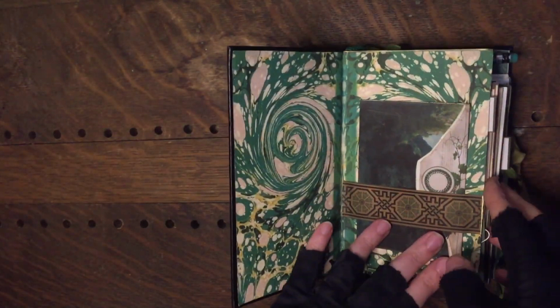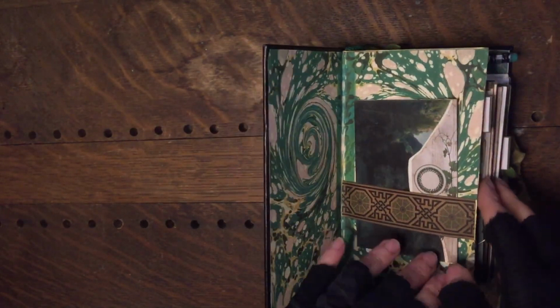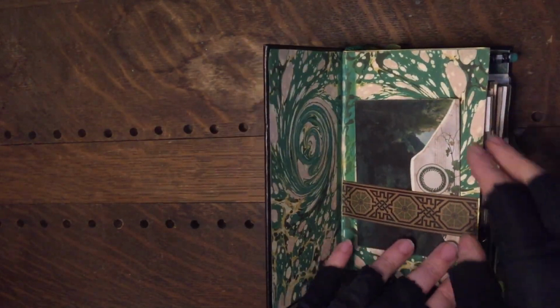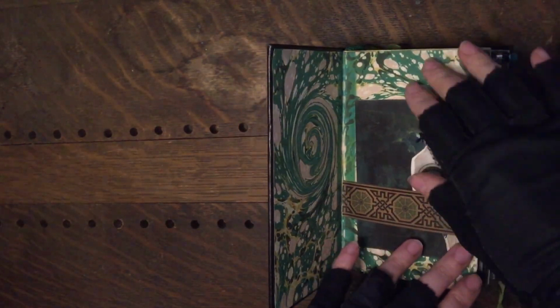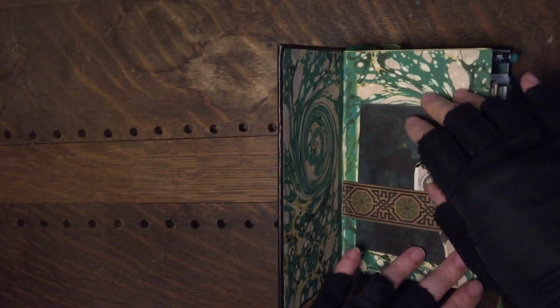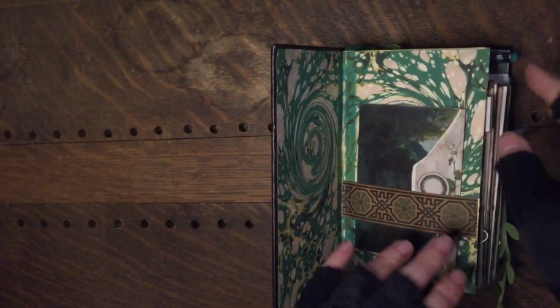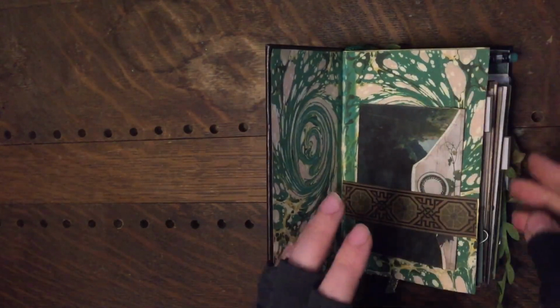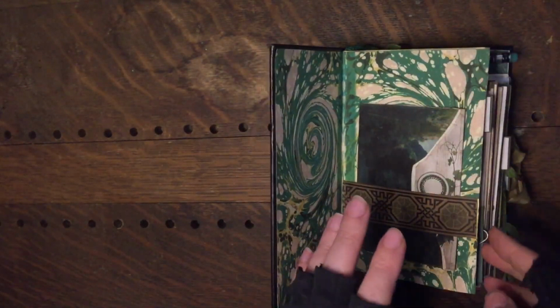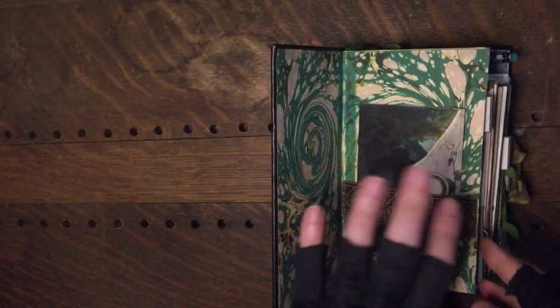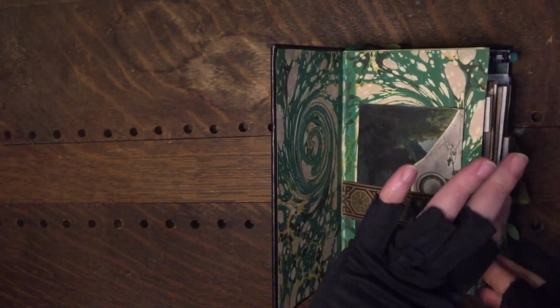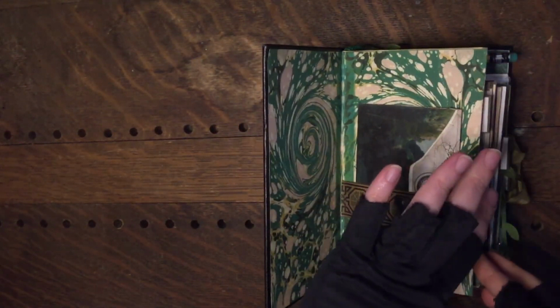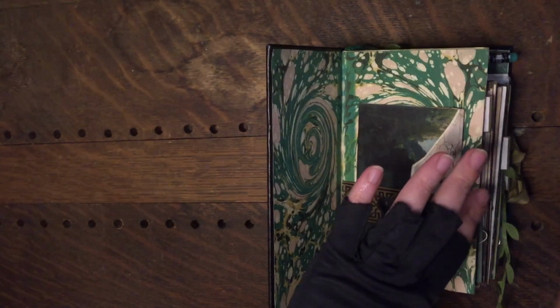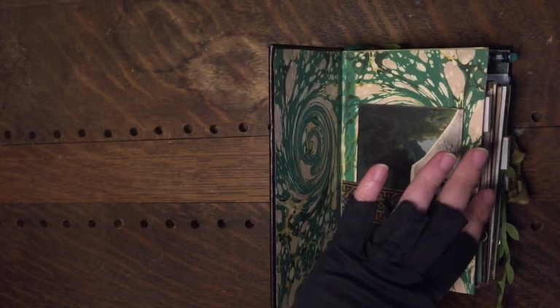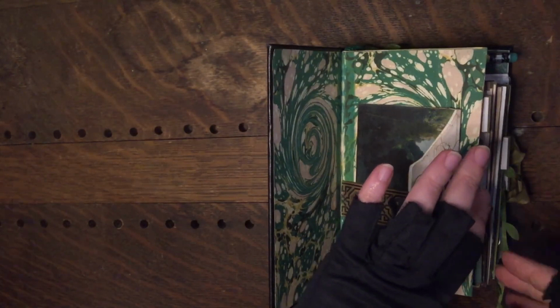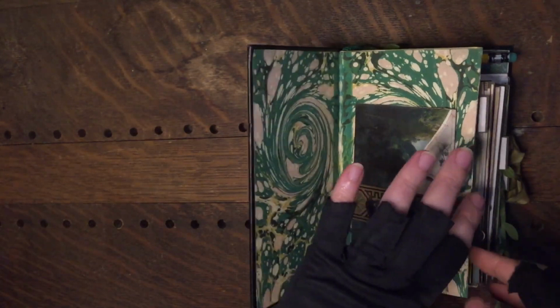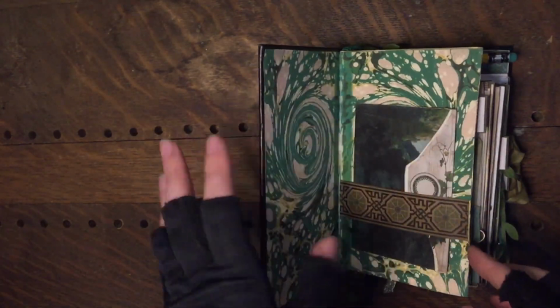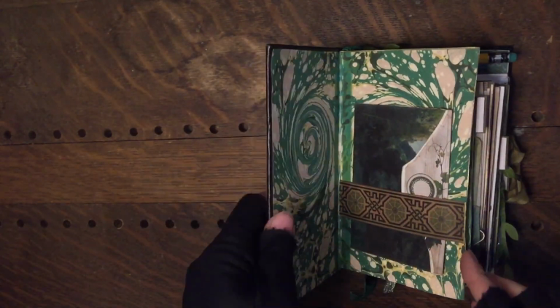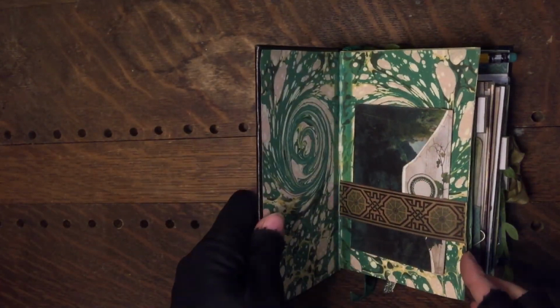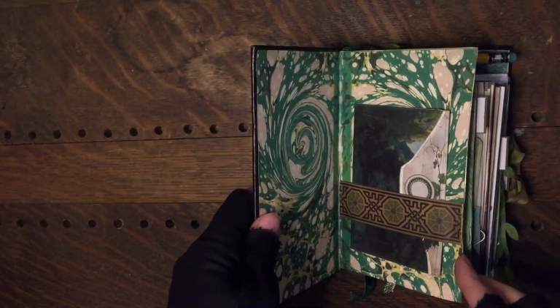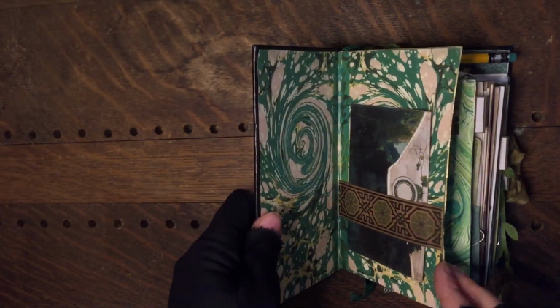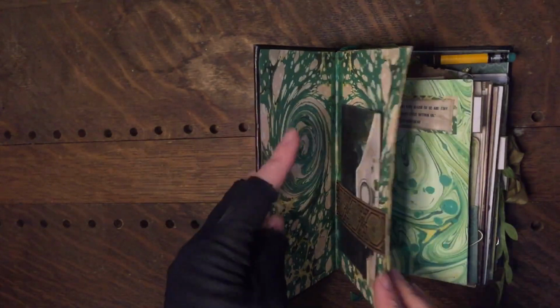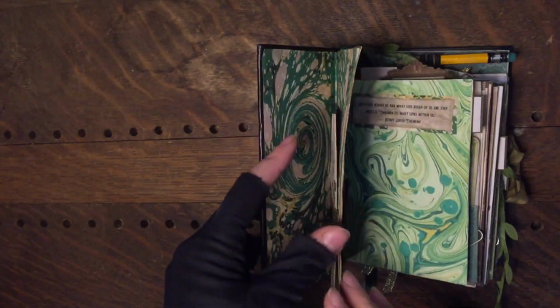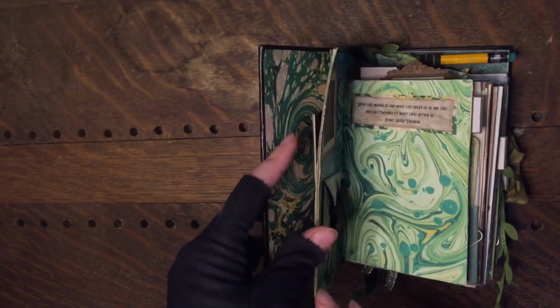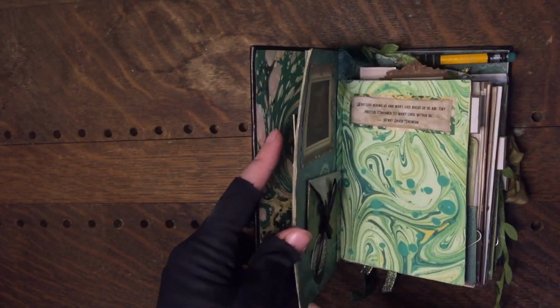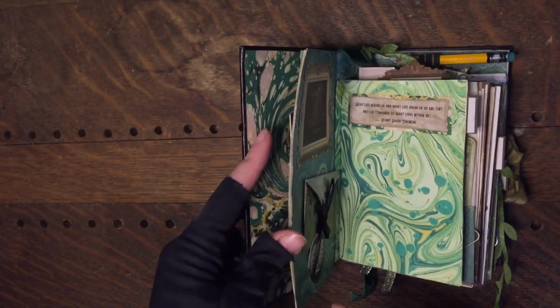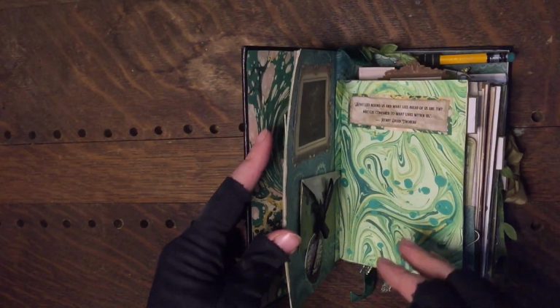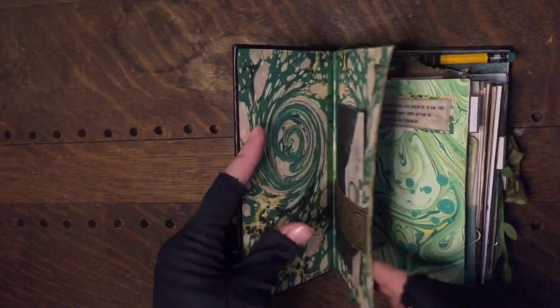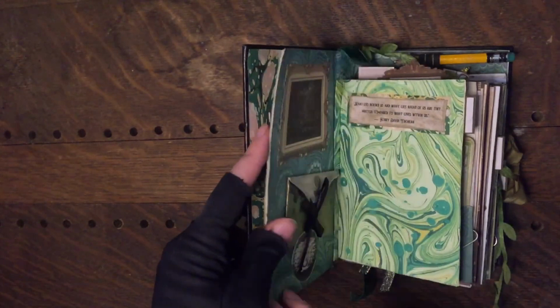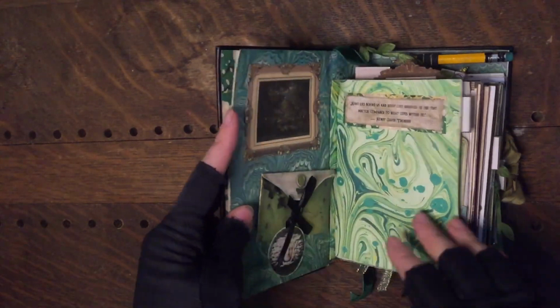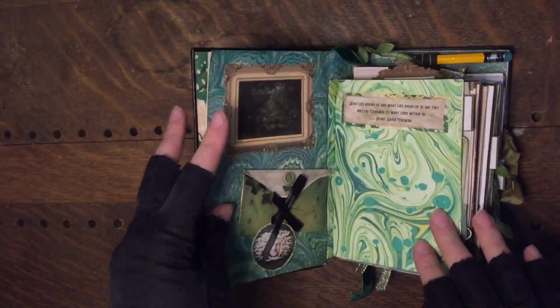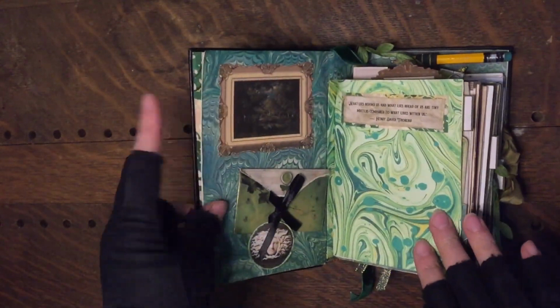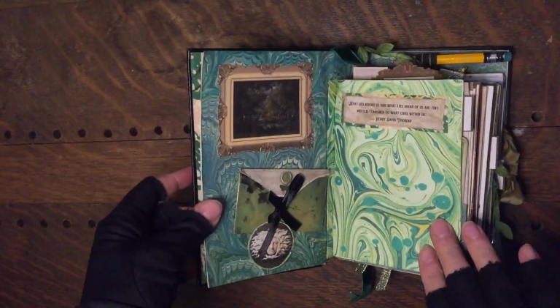I found a really nice ink too. I can't remember what it's called but I'll check before I upload this and put the name in the links in the description below.